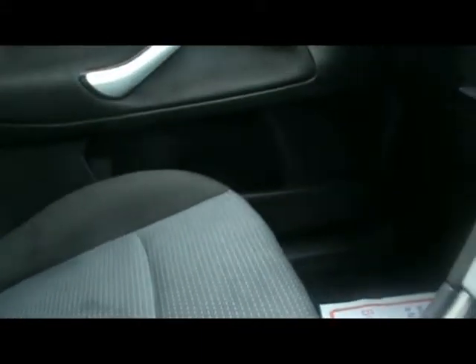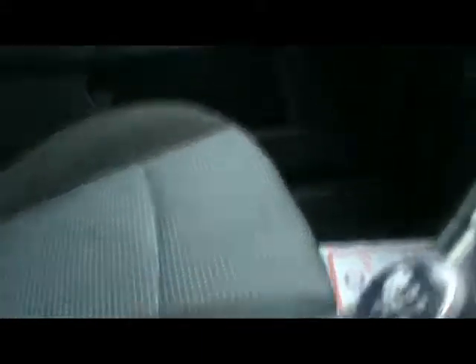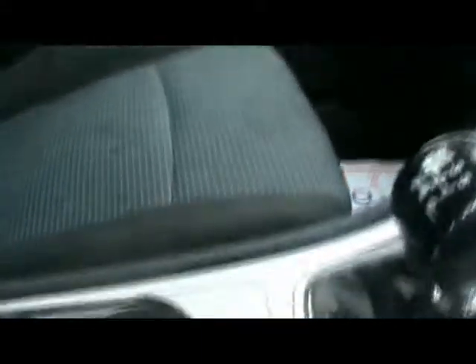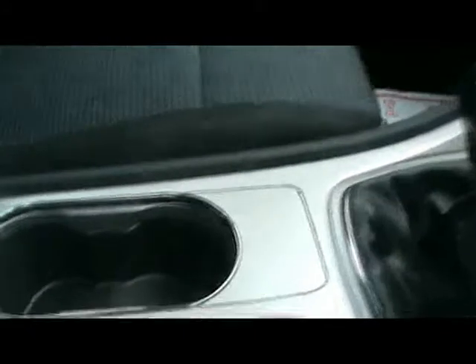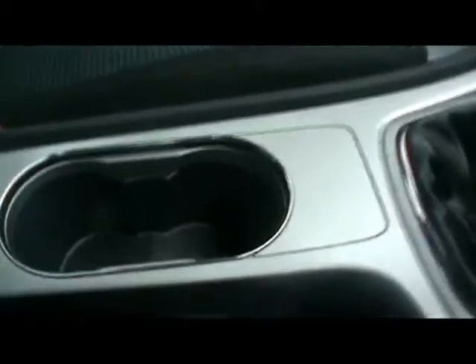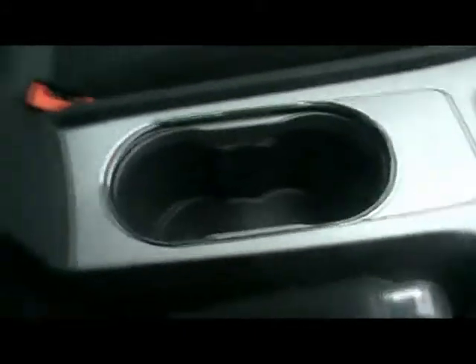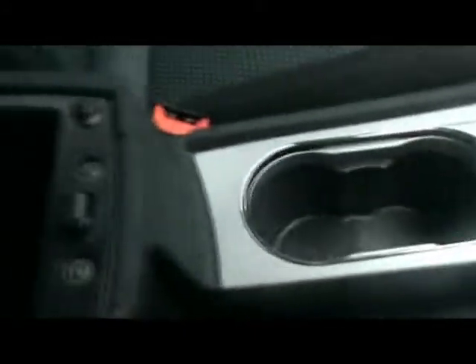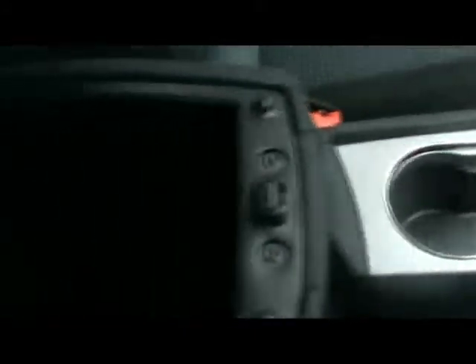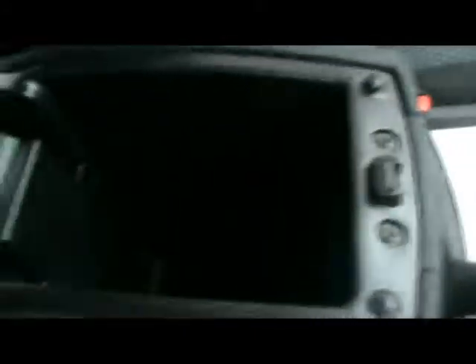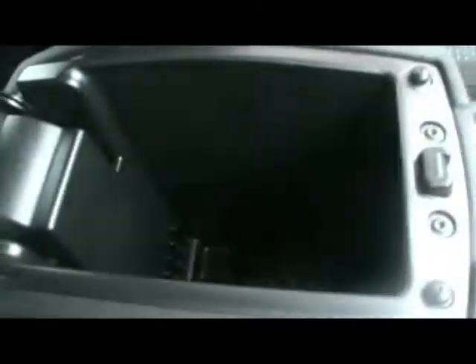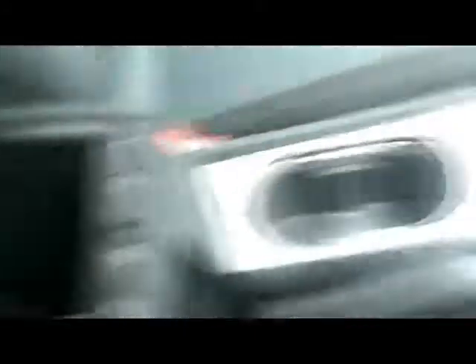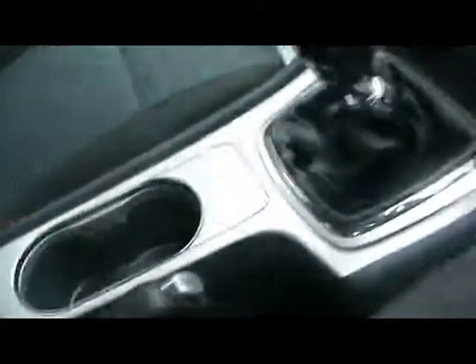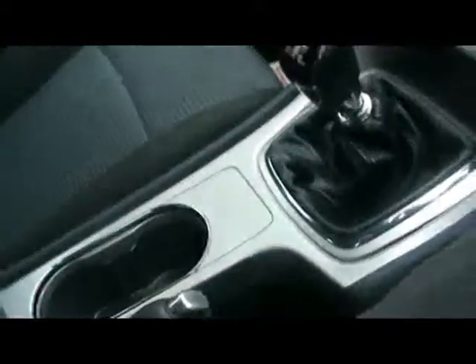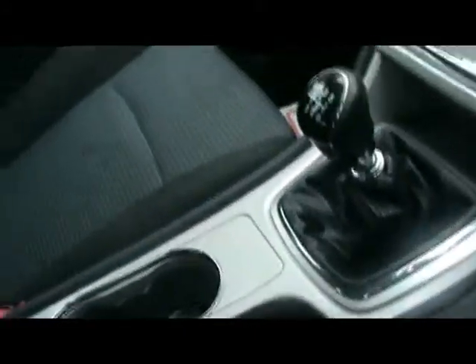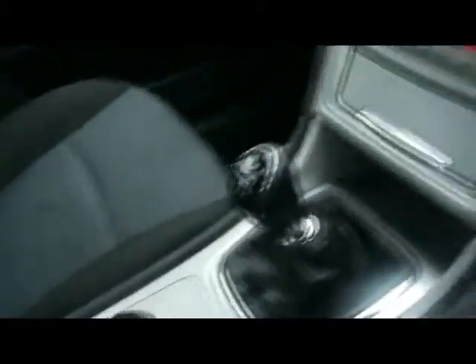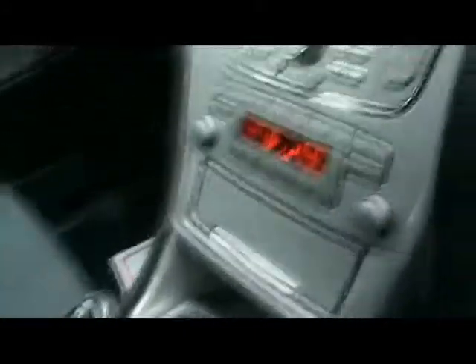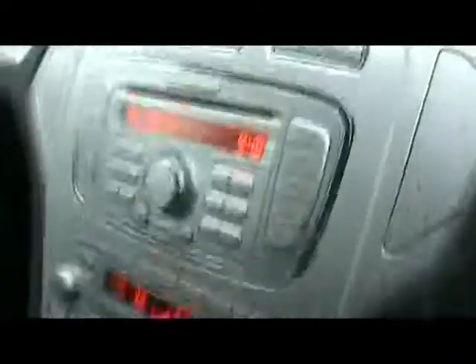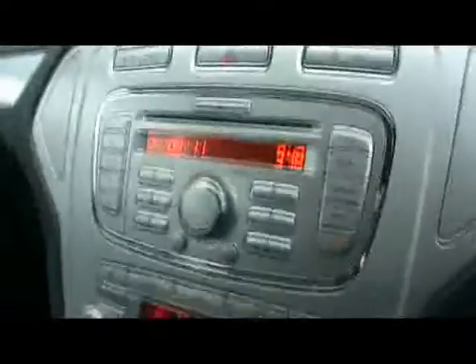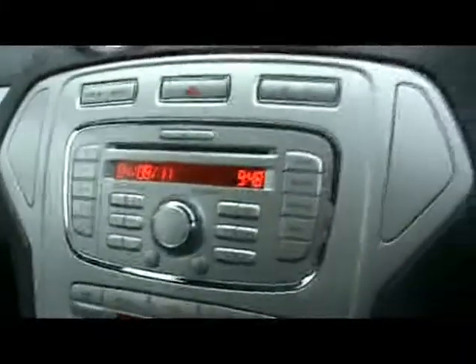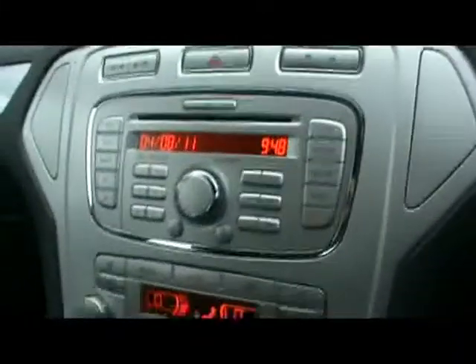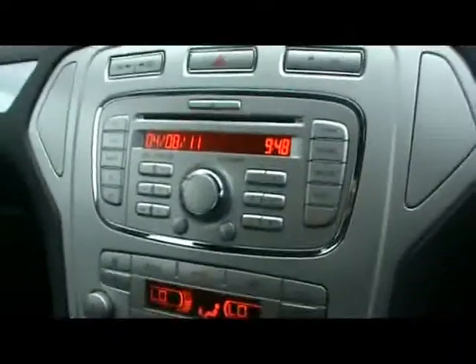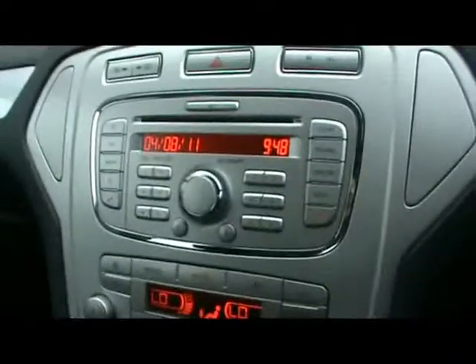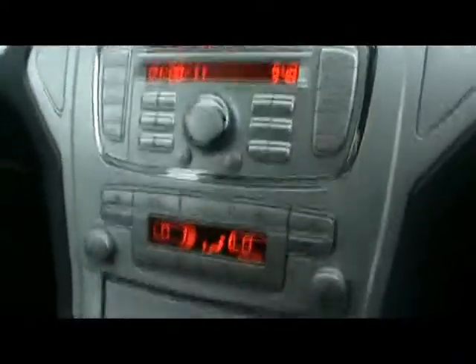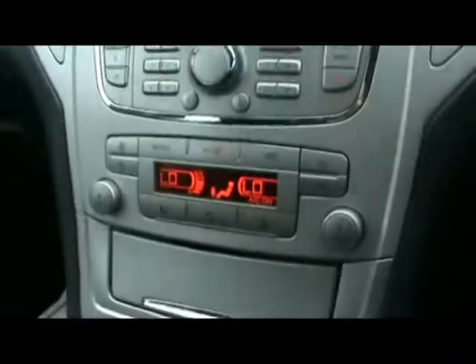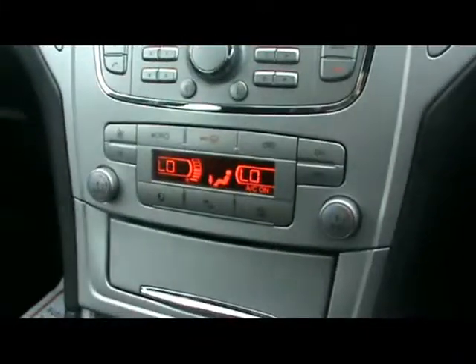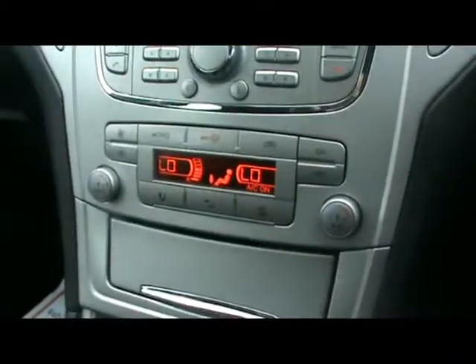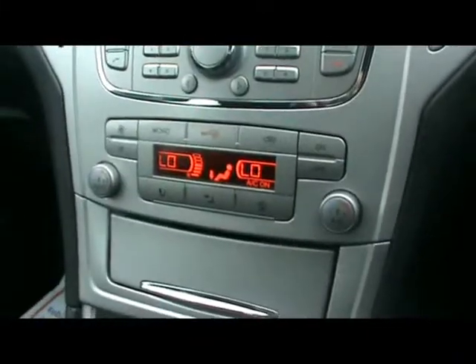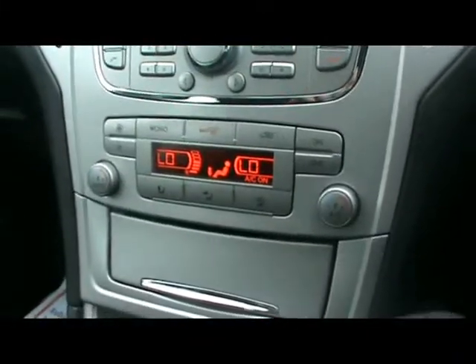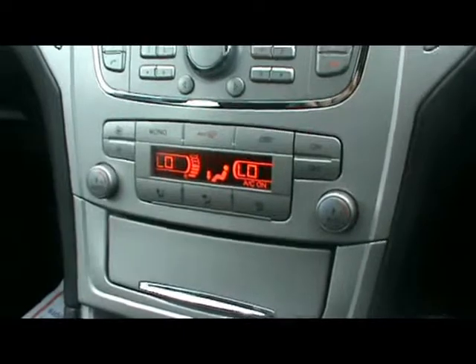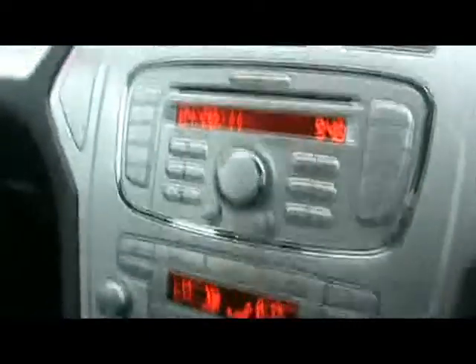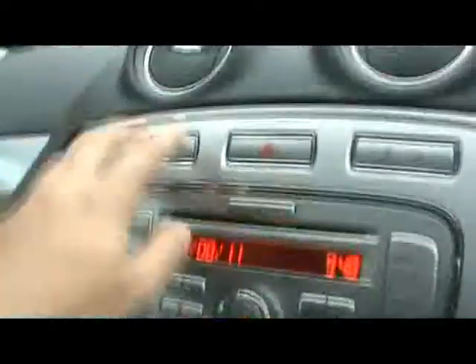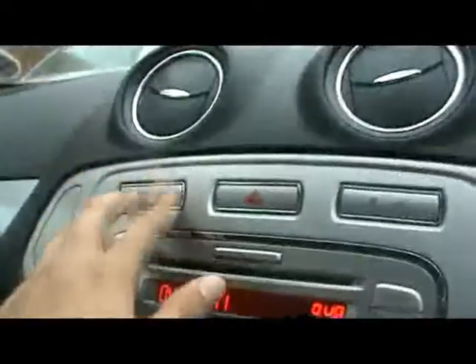We've got various cup holders and storage compartments in the centre console there. Ford 6000 radio CD player, dual zone digital climate control as well, and heated front and rear screens.